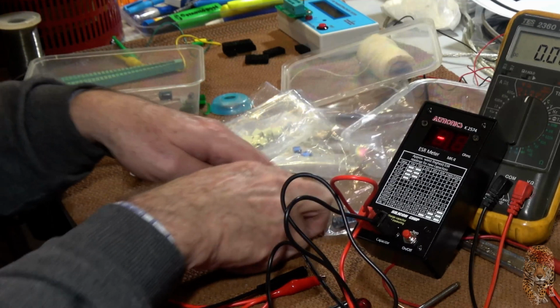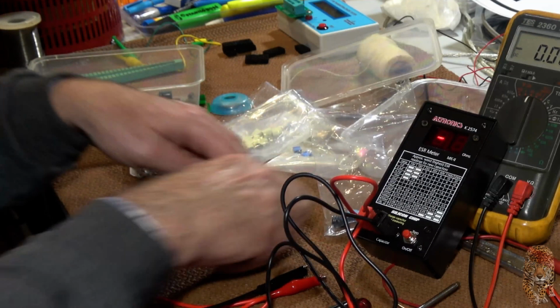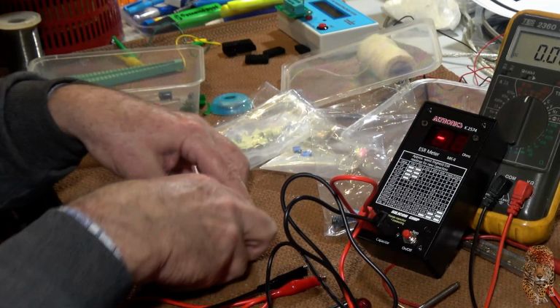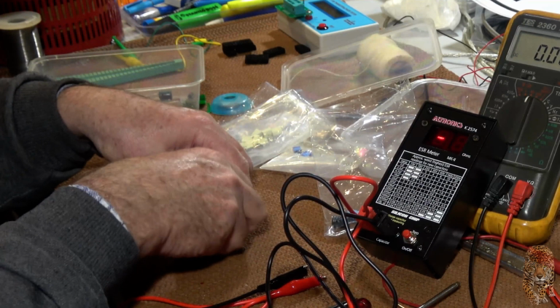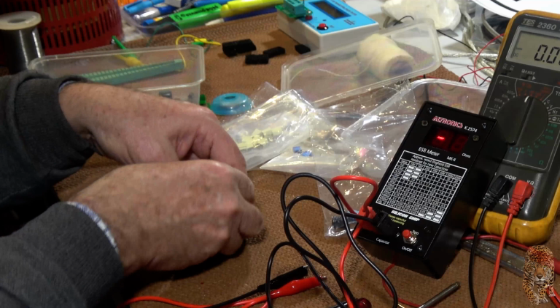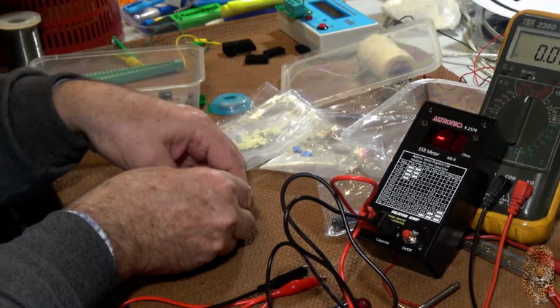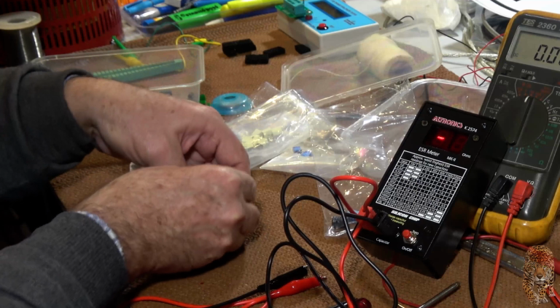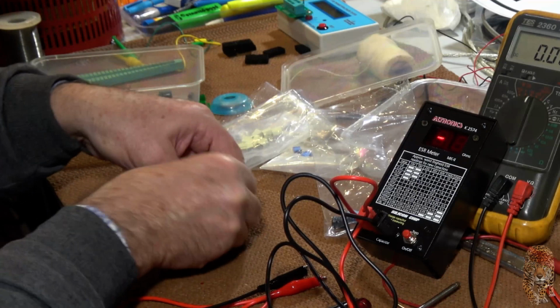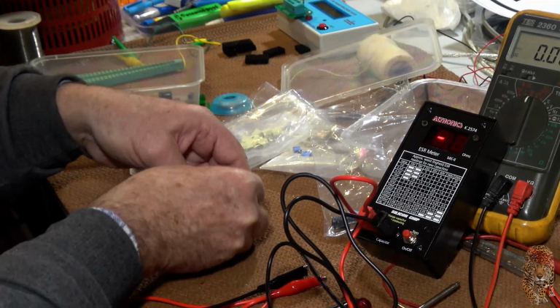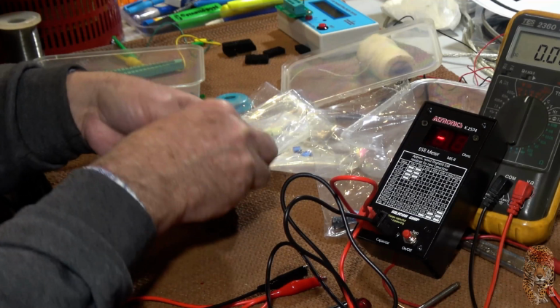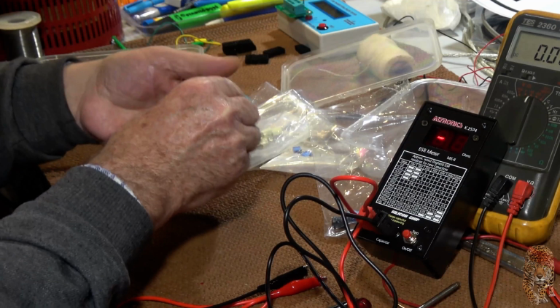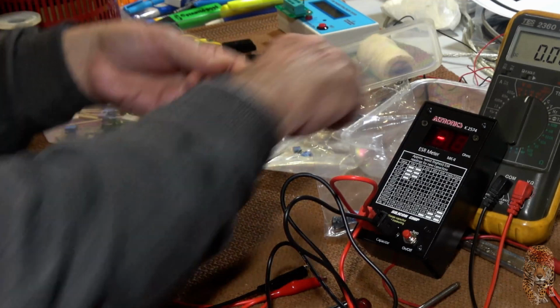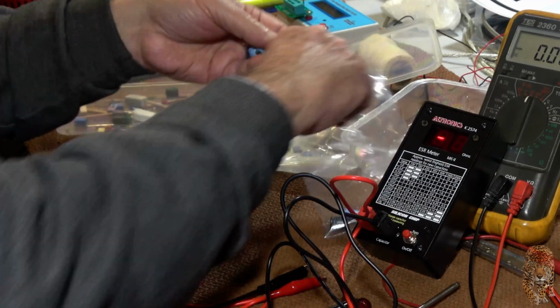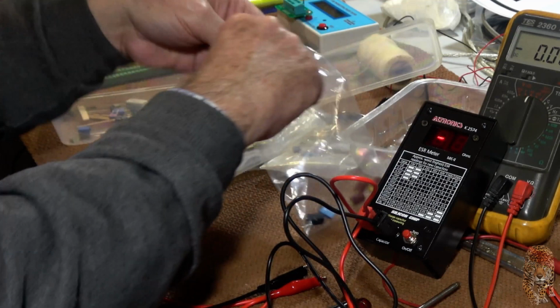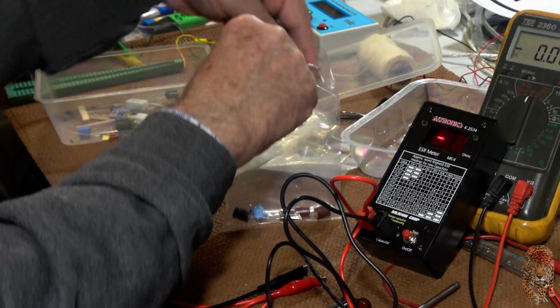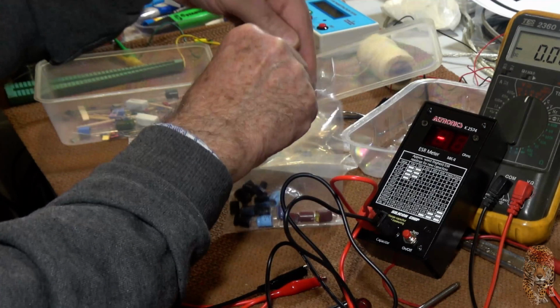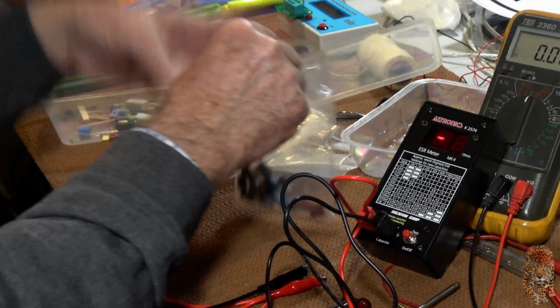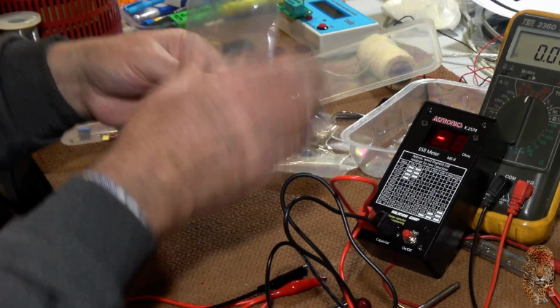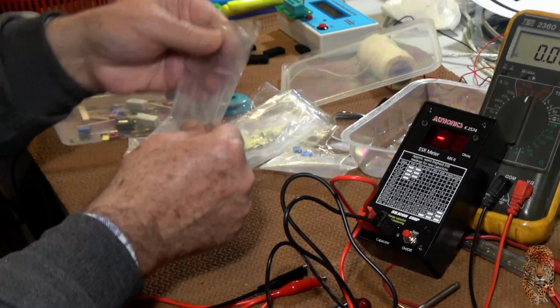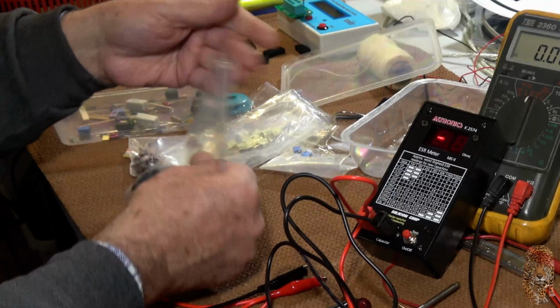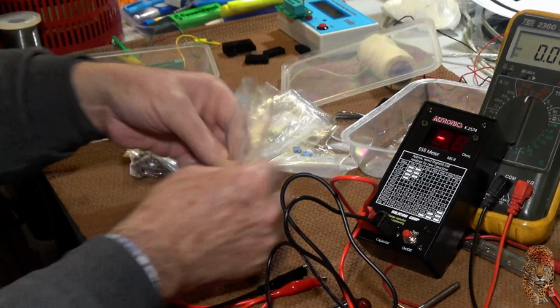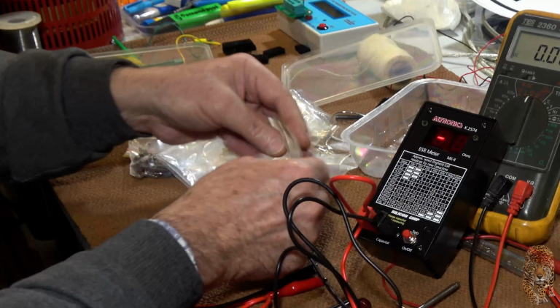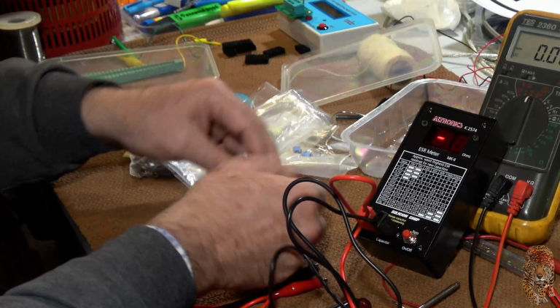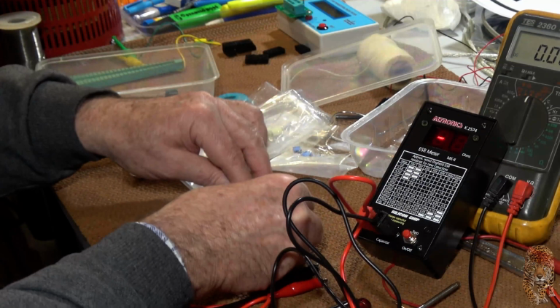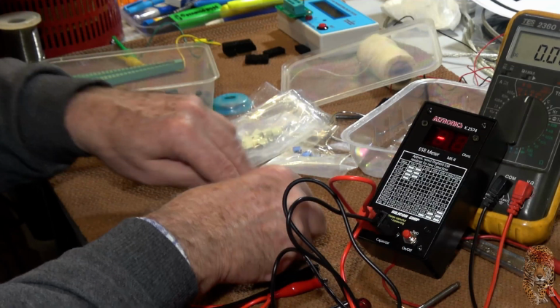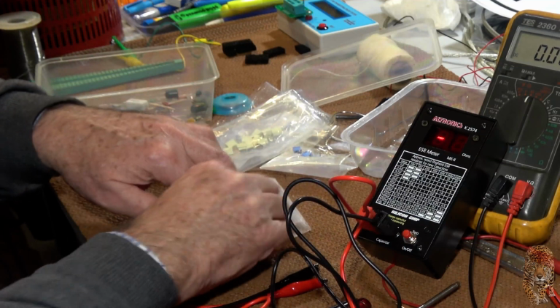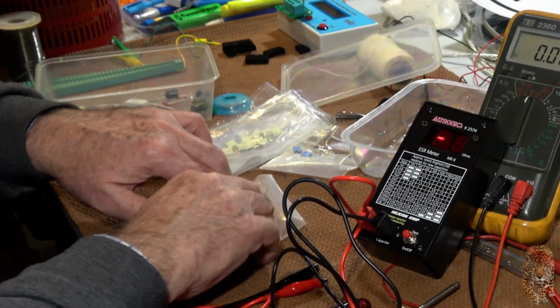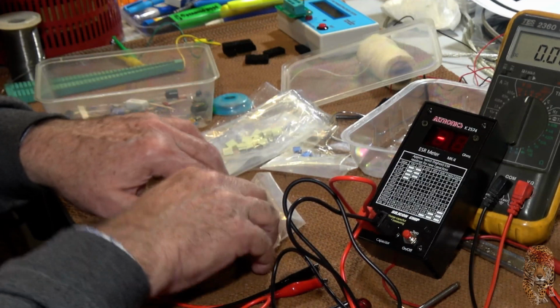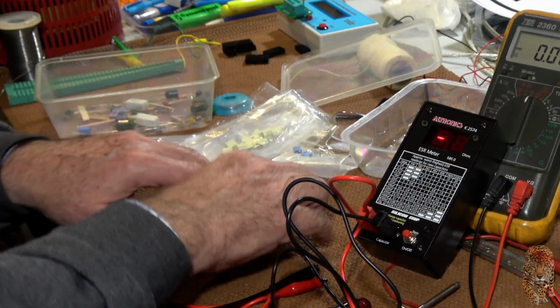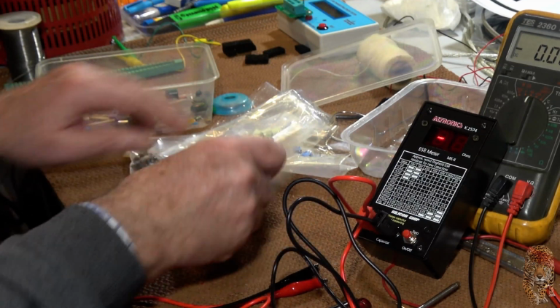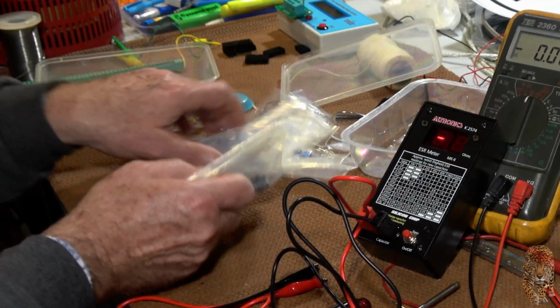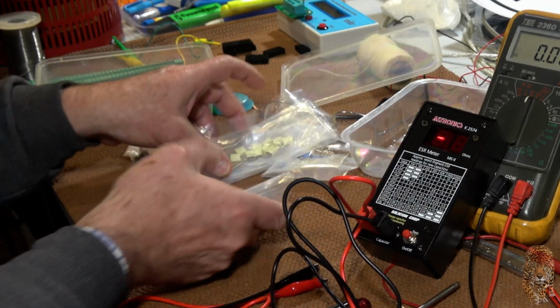It's measuring them all. Terrific. Of course, the beauty of this thing is that you can use it to measure electrolytics in circuit.